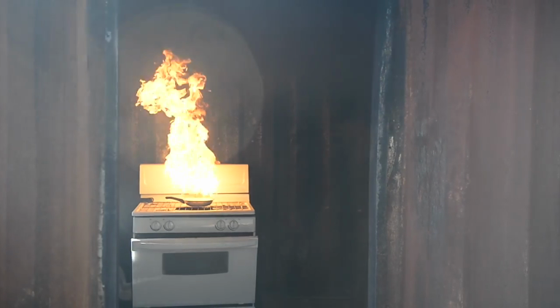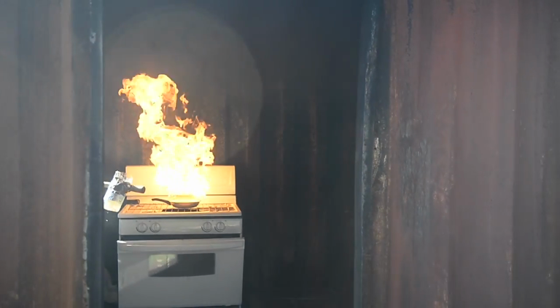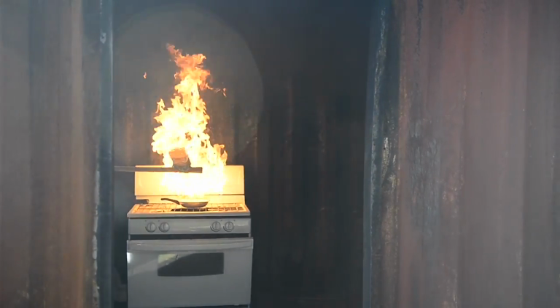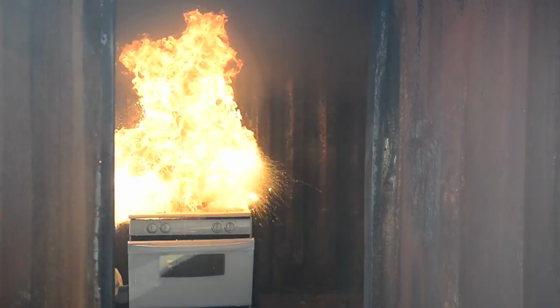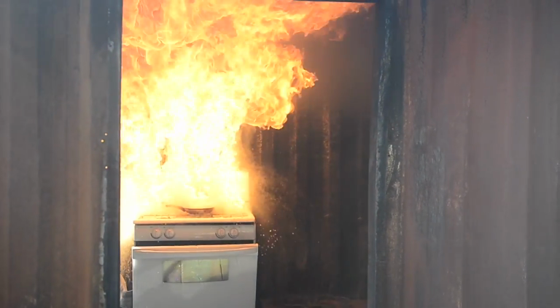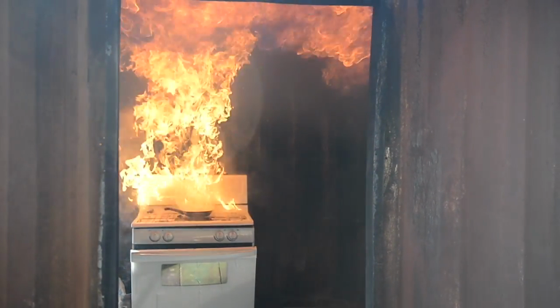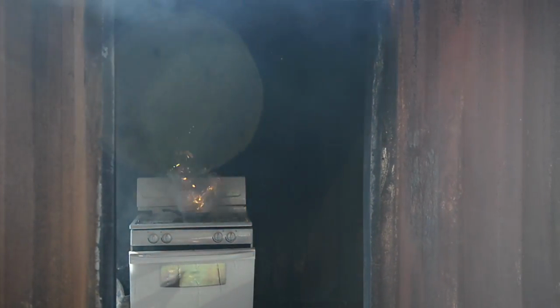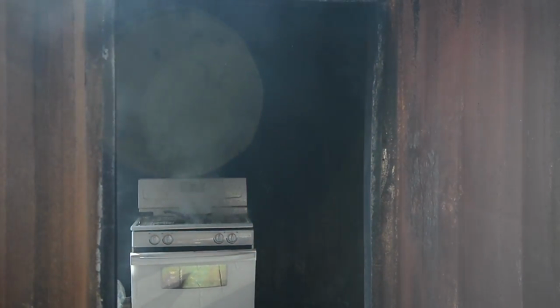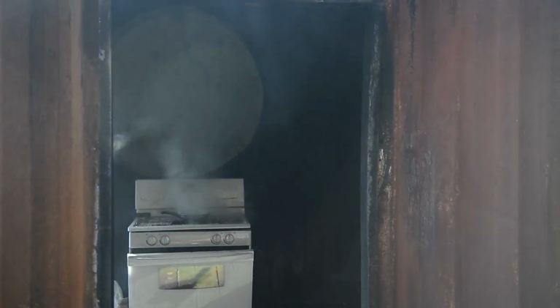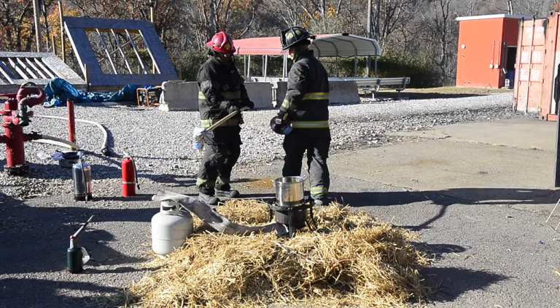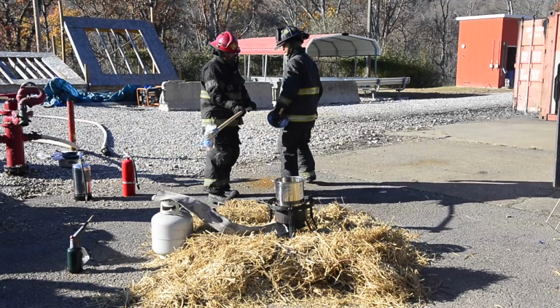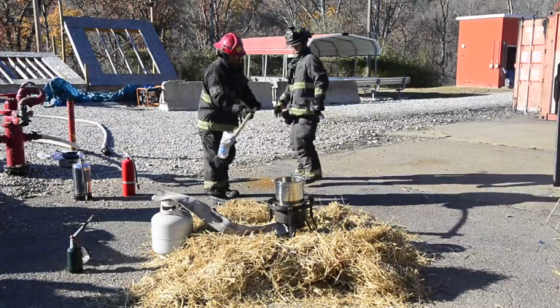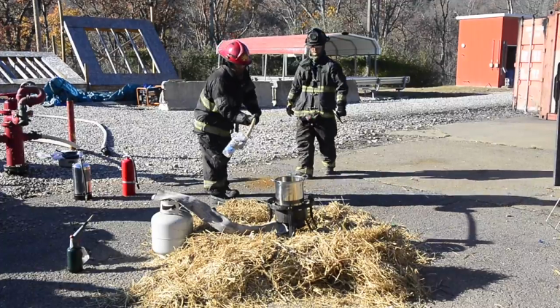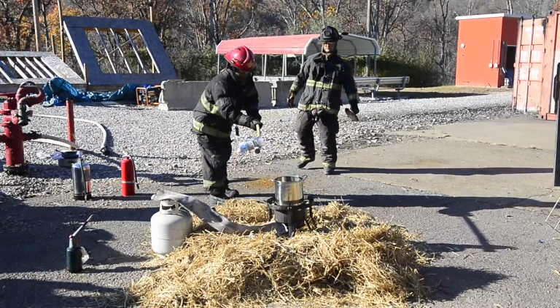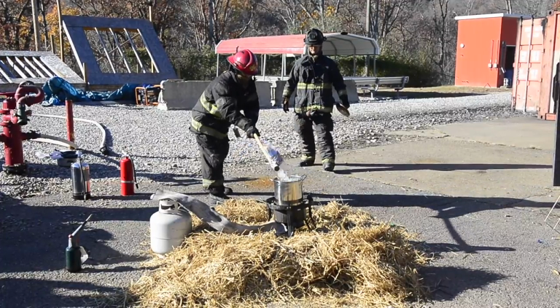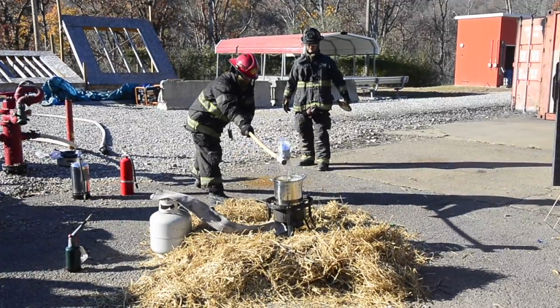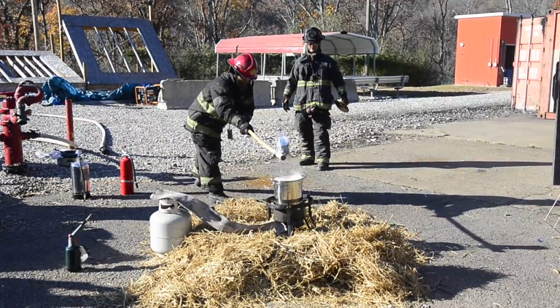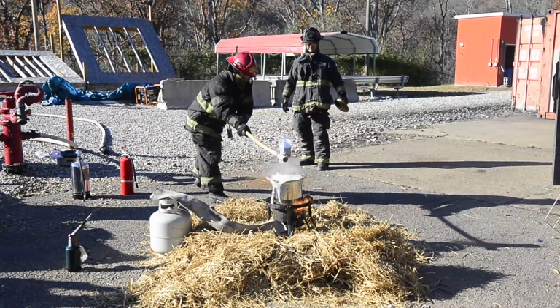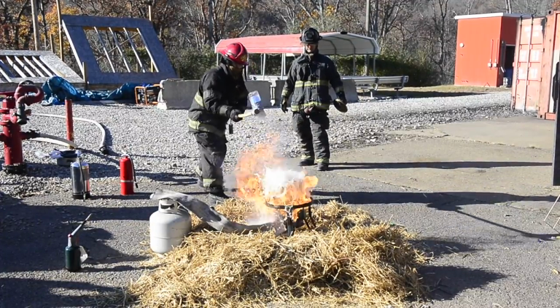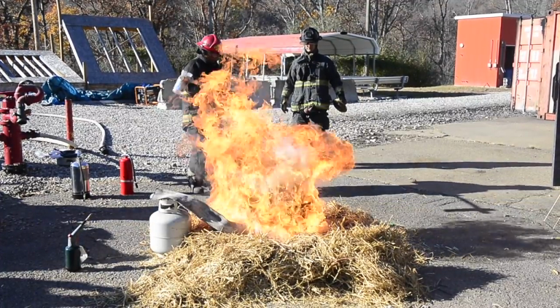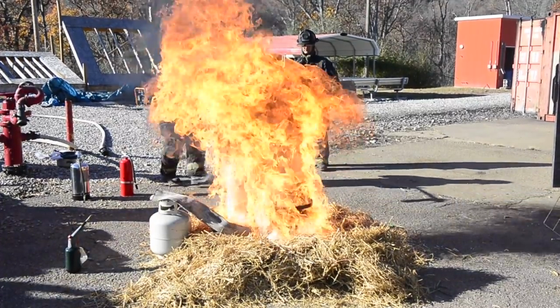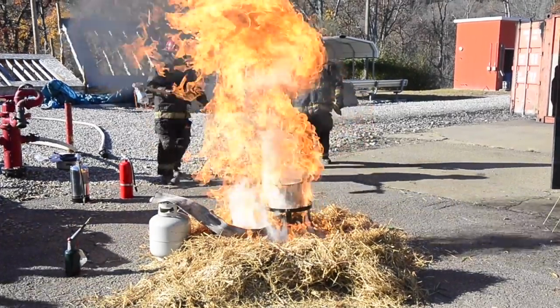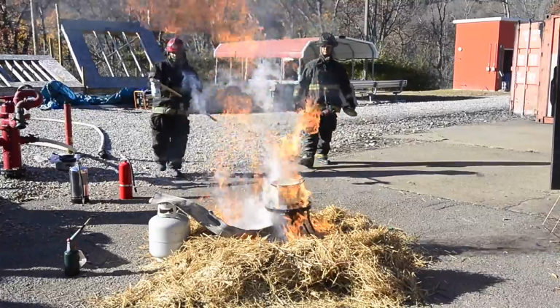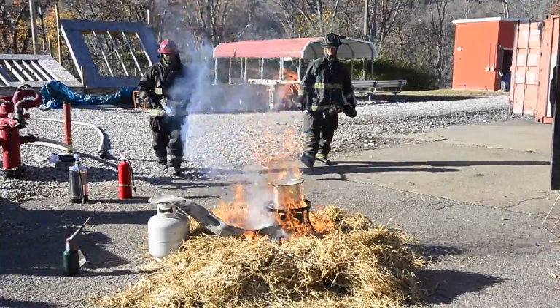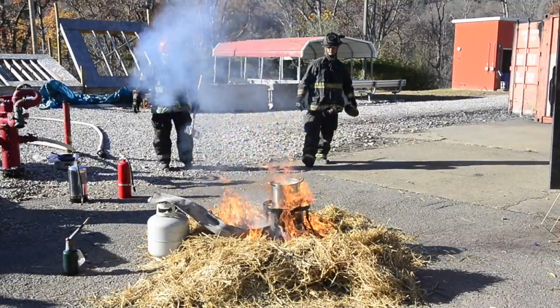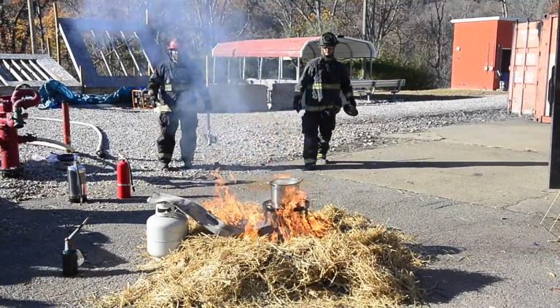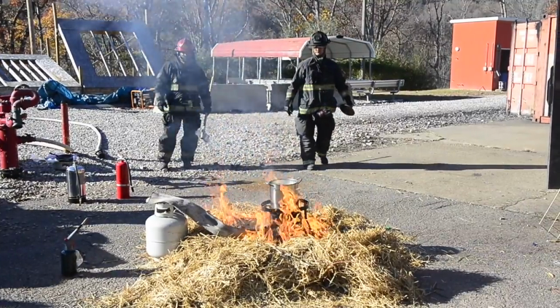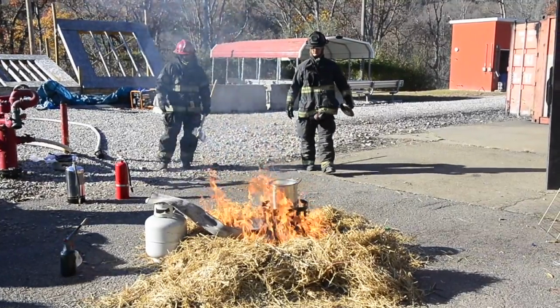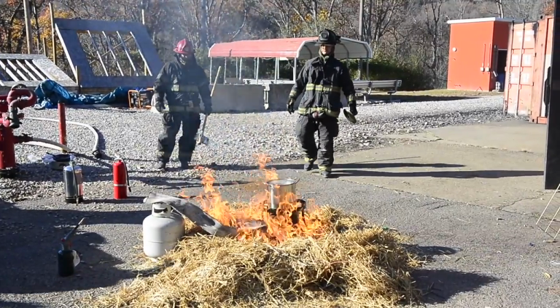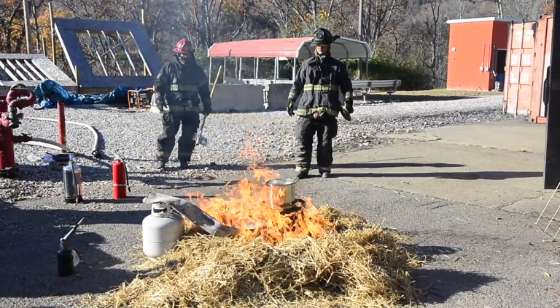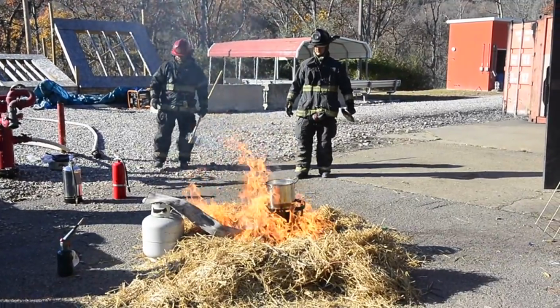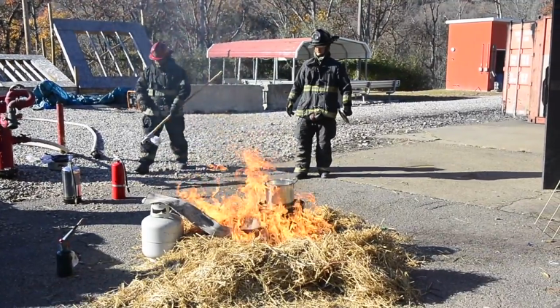Then we're going to re-light it and we're going to put water on it. At that point it ought to be a pretty good sized fire. Water is absolutely the wrong thing to do because it will turn to steam and flash, and it's going to push all the oil out on top of the burner and create a pretty good sized fire.